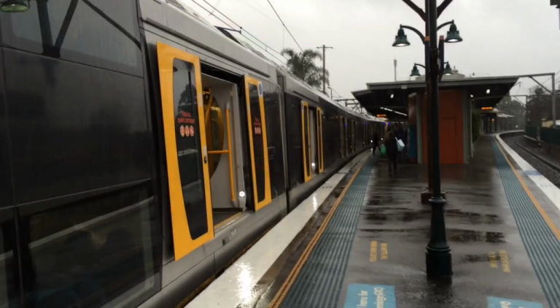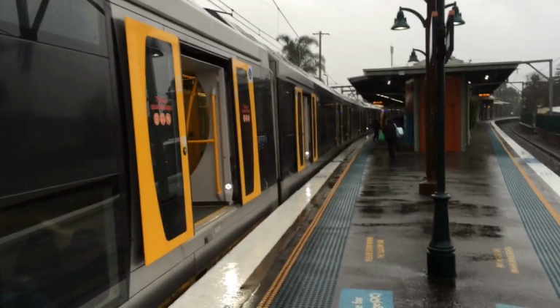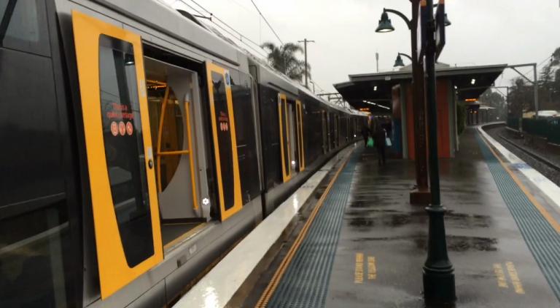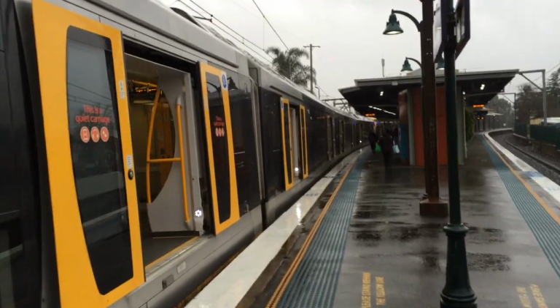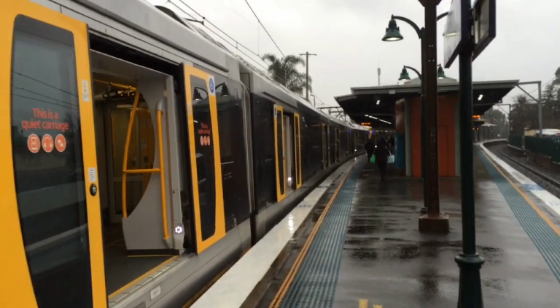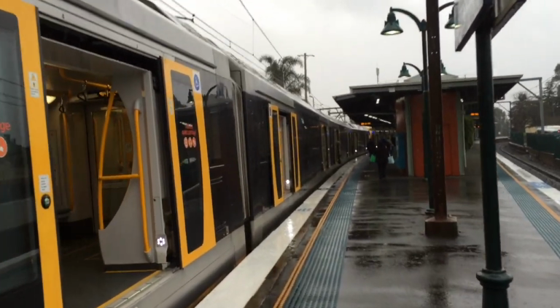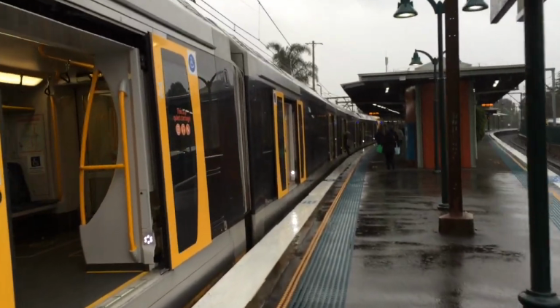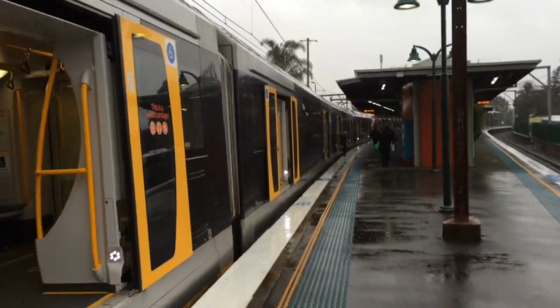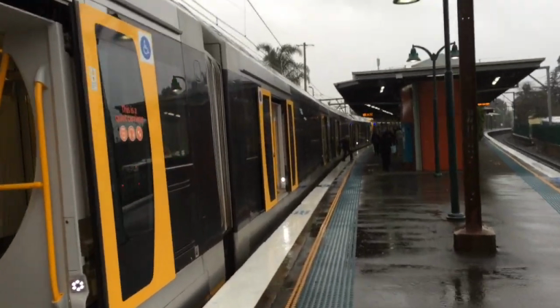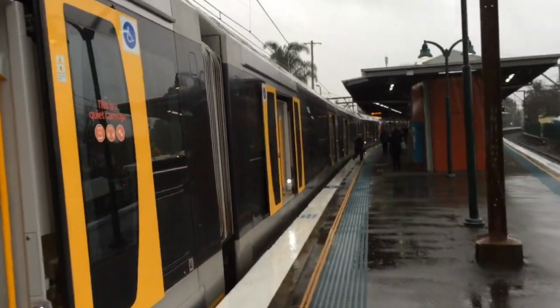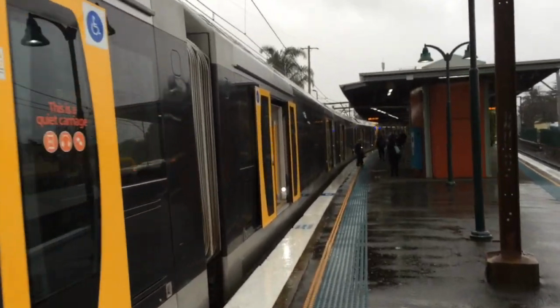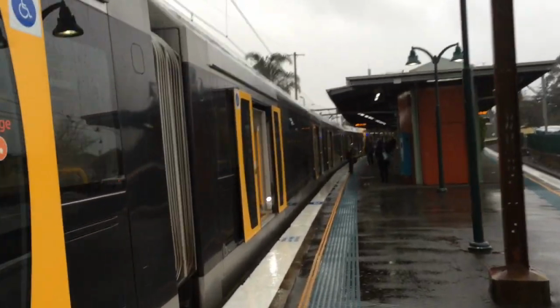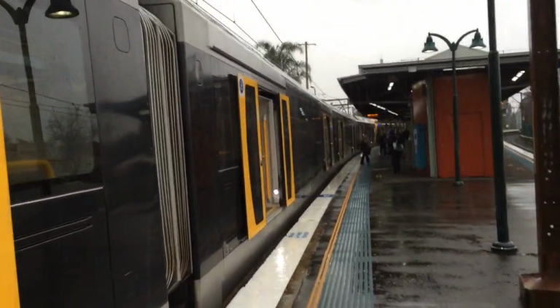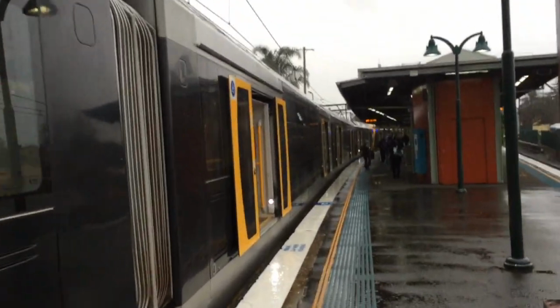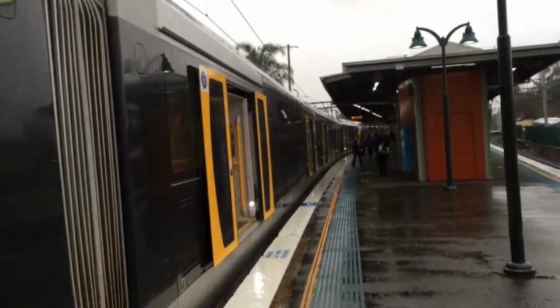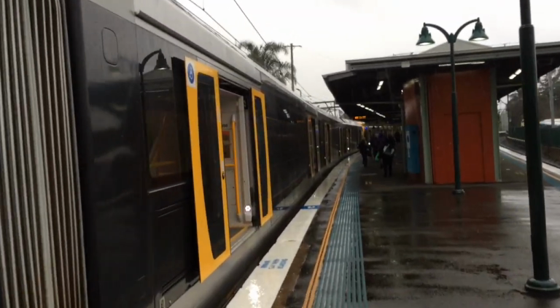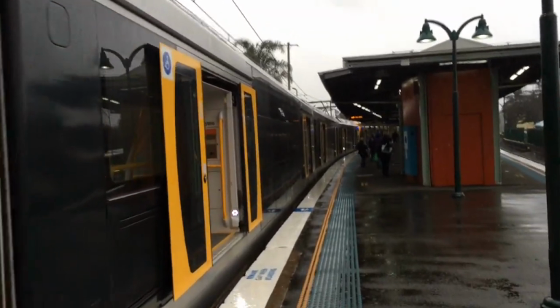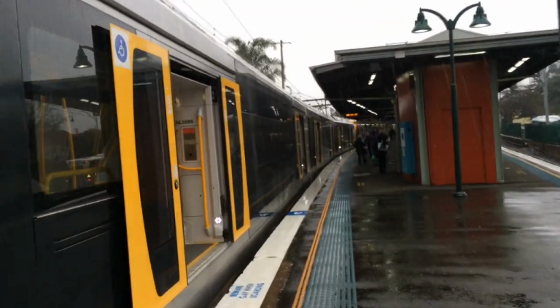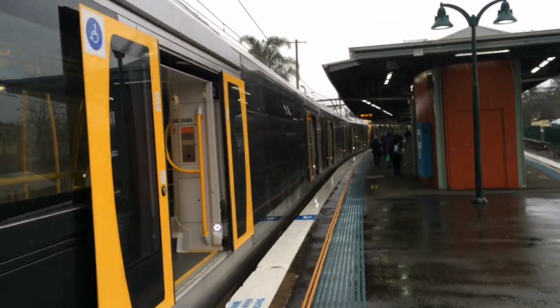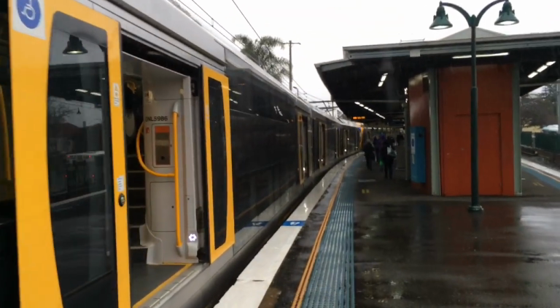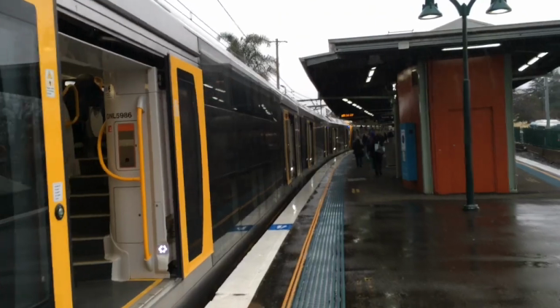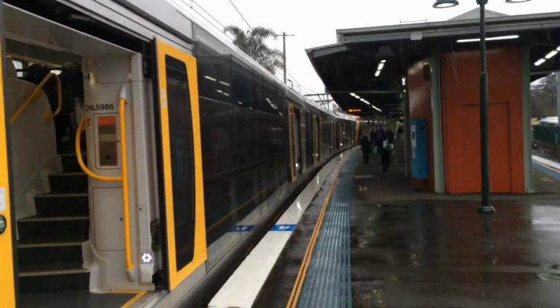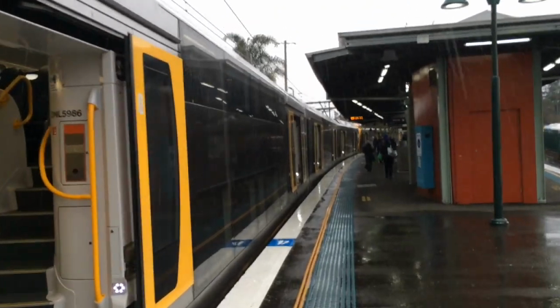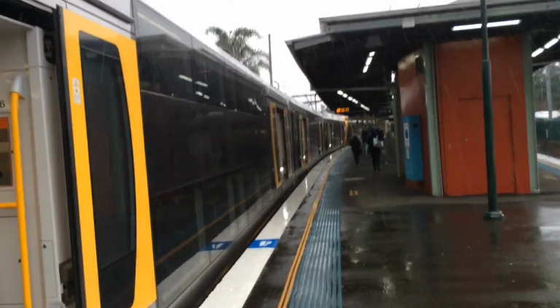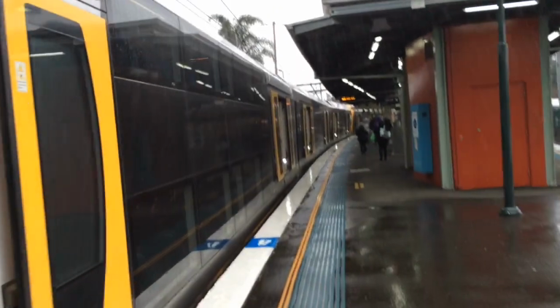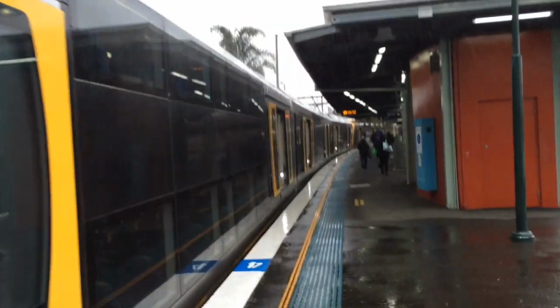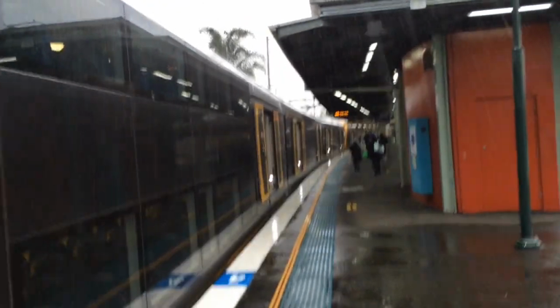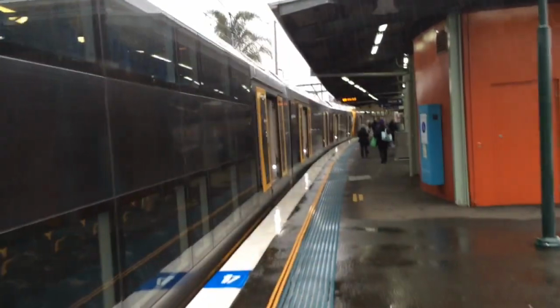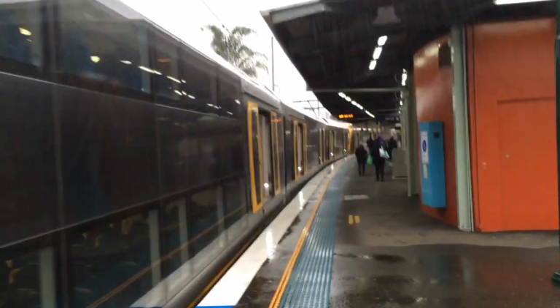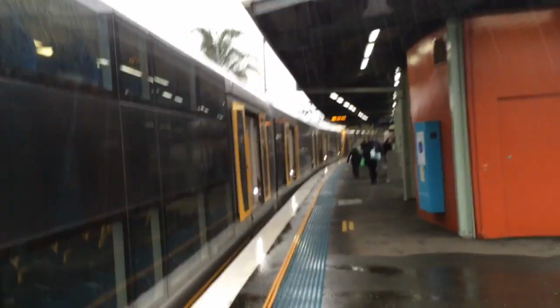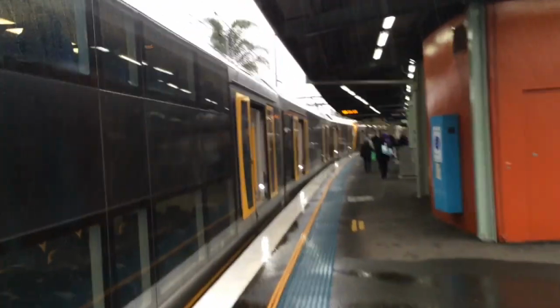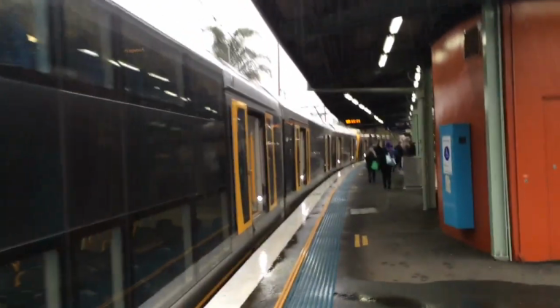Hey guys, Phil here from STV Sydney Trains Vlogs. I am here at Springwood for Springwood Part 2. I just got off Oscar H36 — it's just terminated here on platform number one.